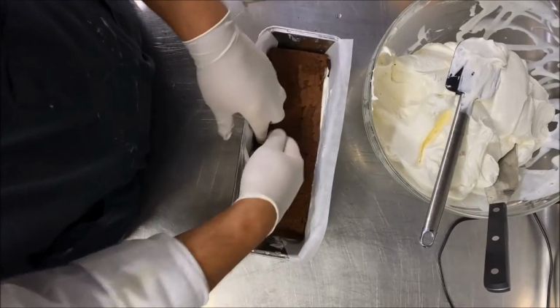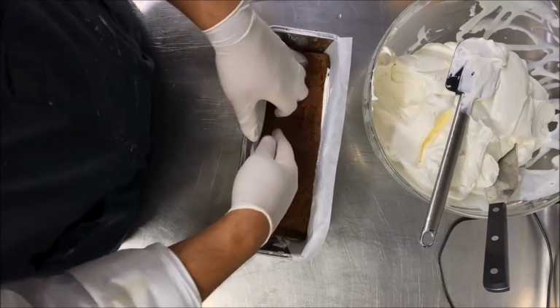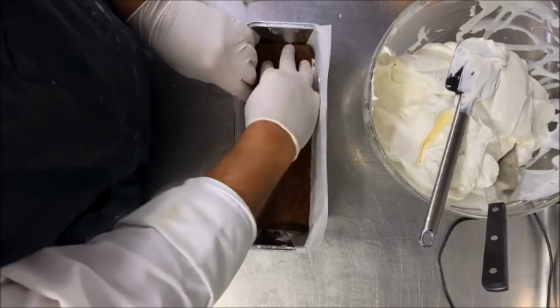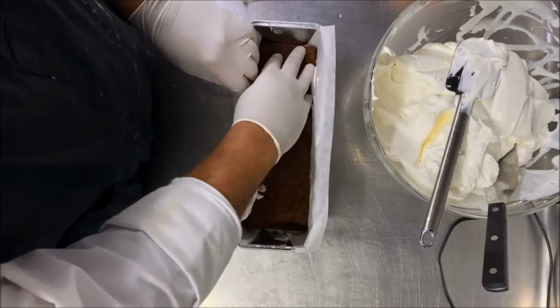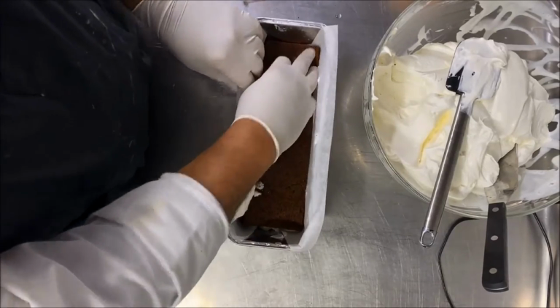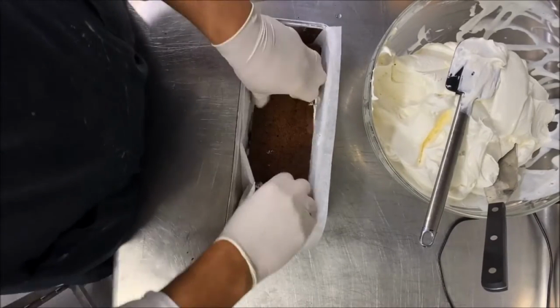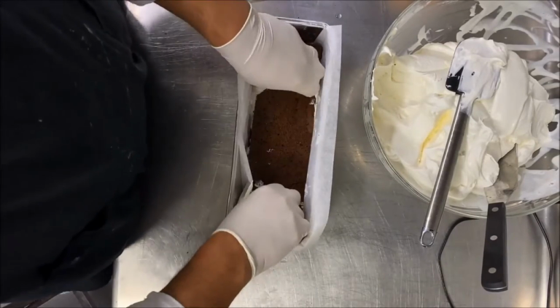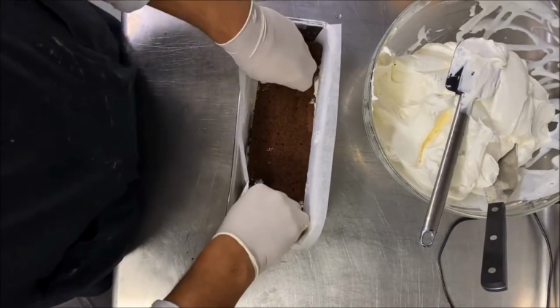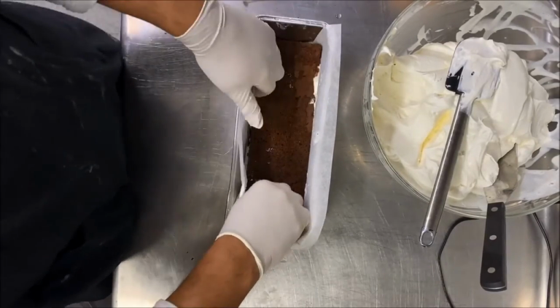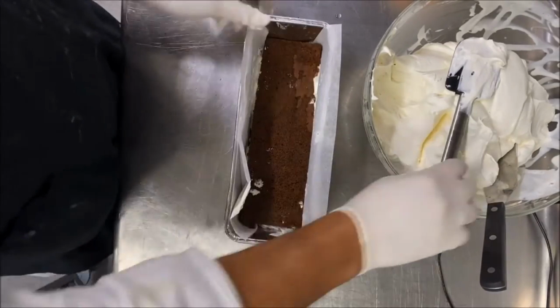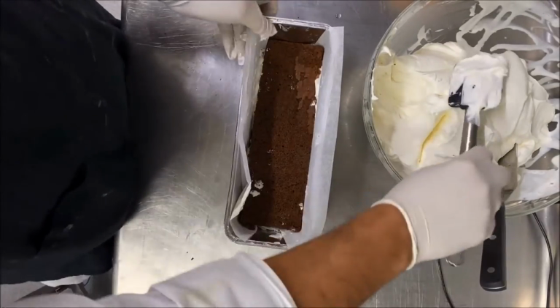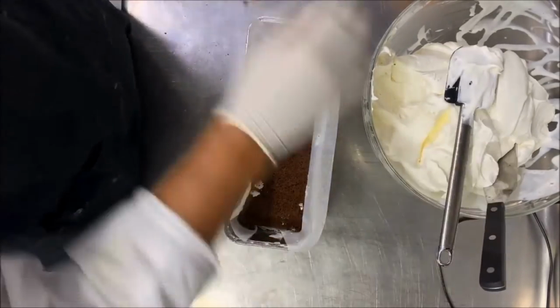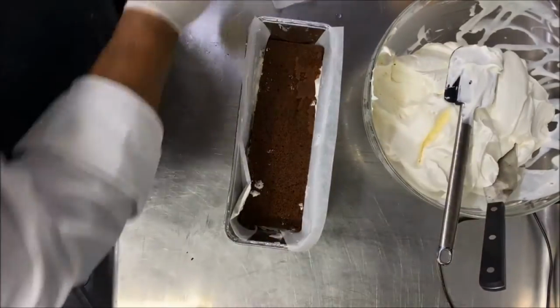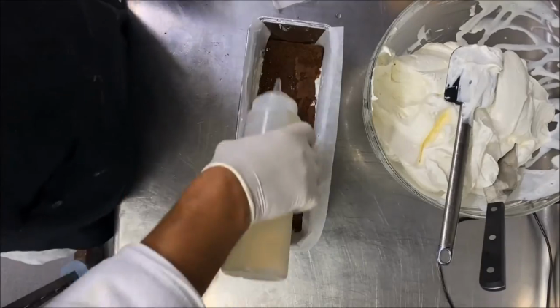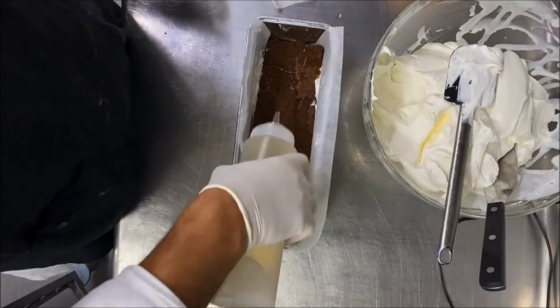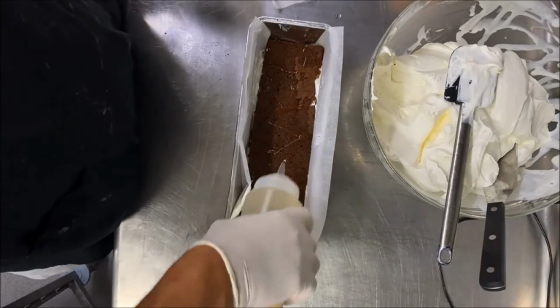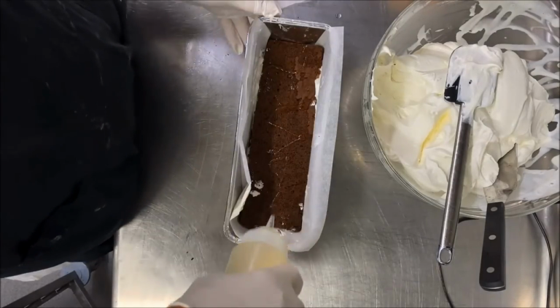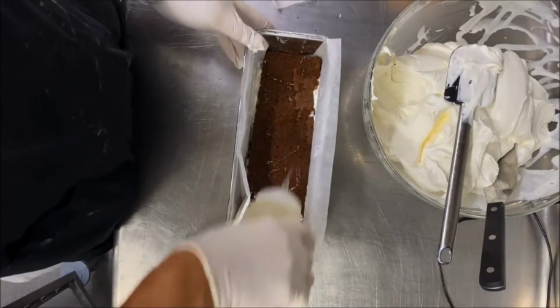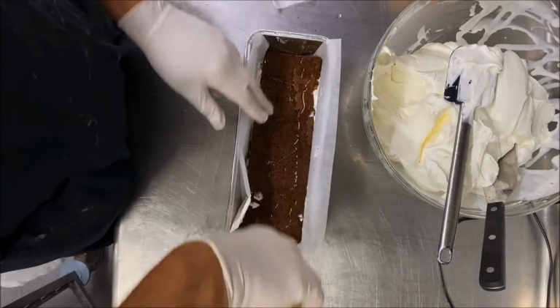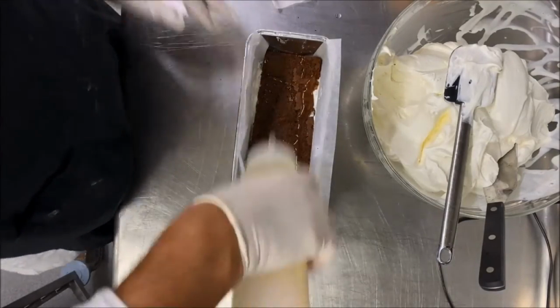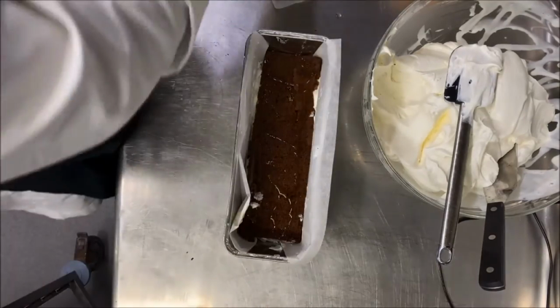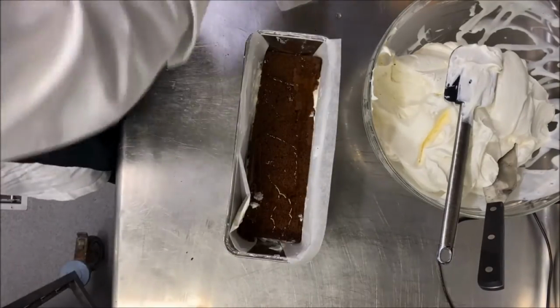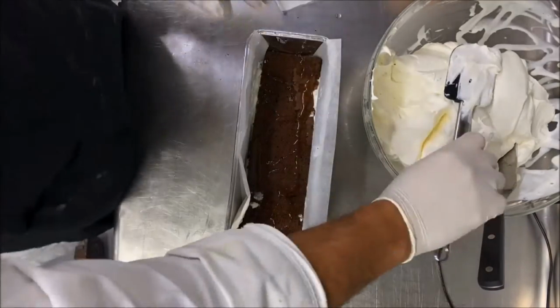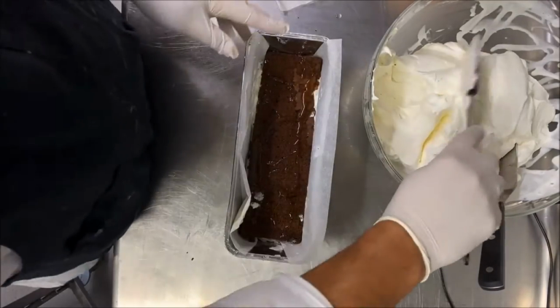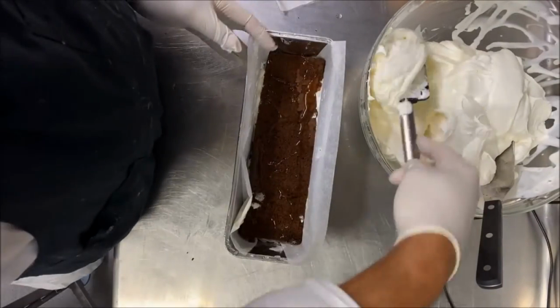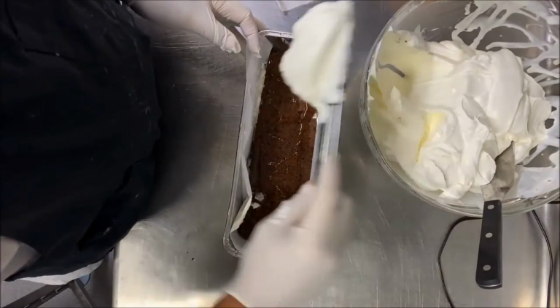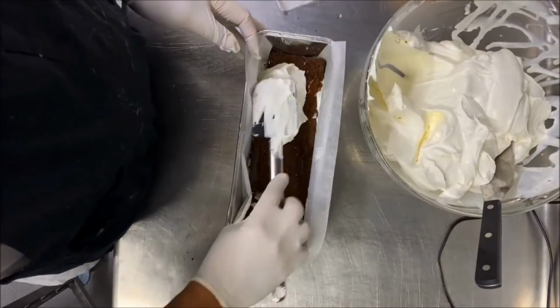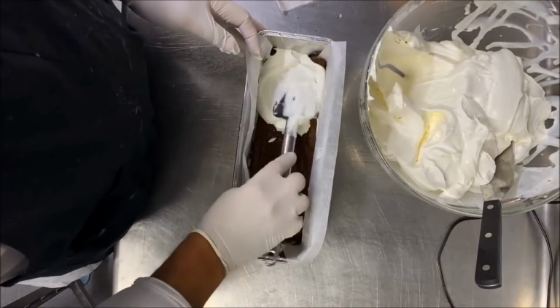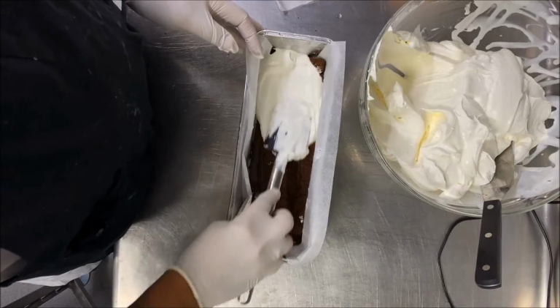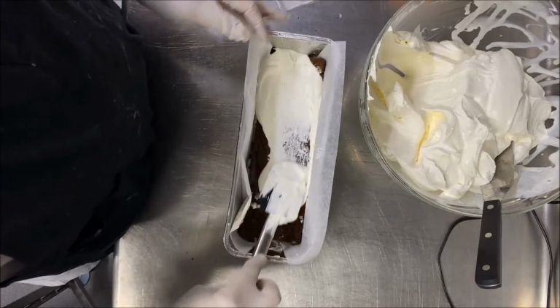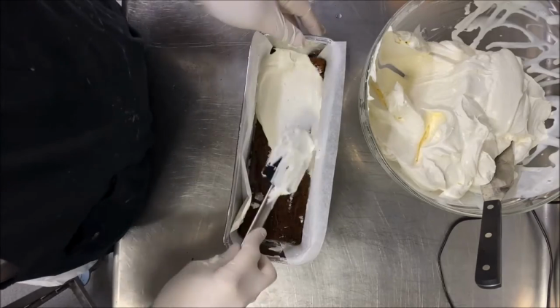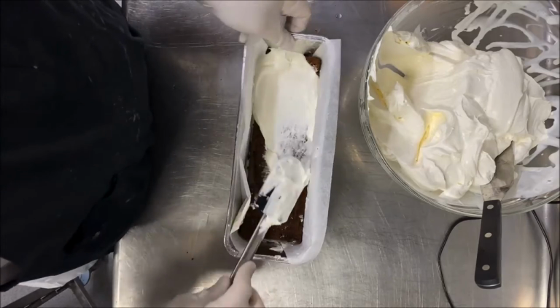We call it the Abdissalam Family Cake — Abdissalam is my father's name. Continue with the second layer: syrup and then cream.